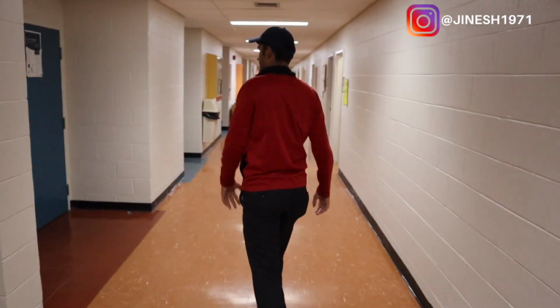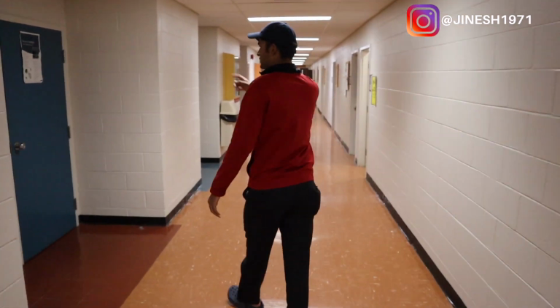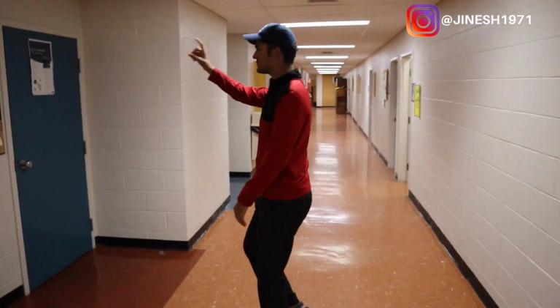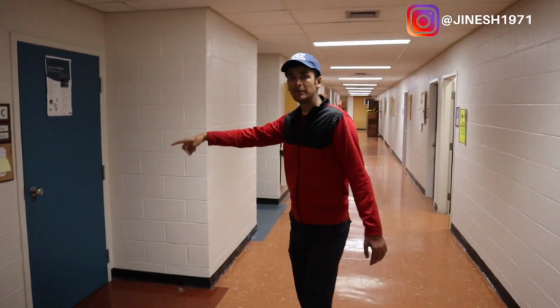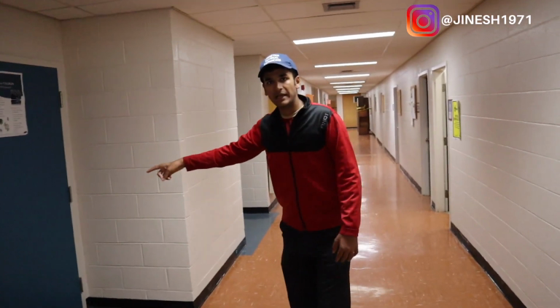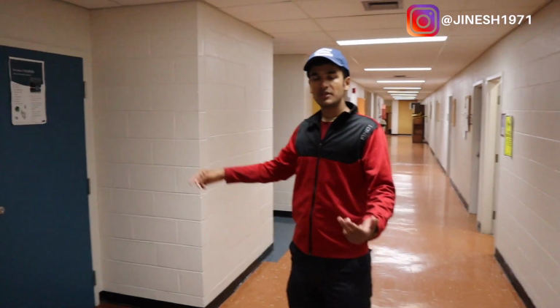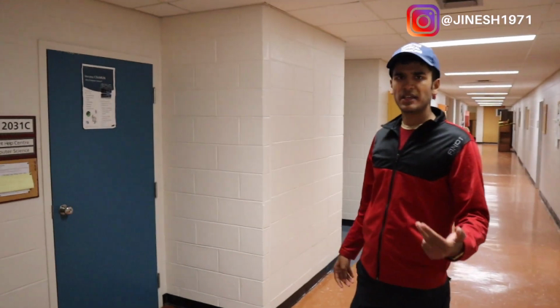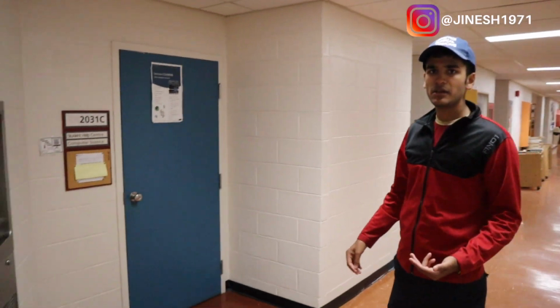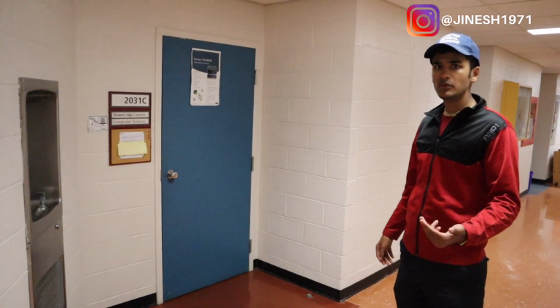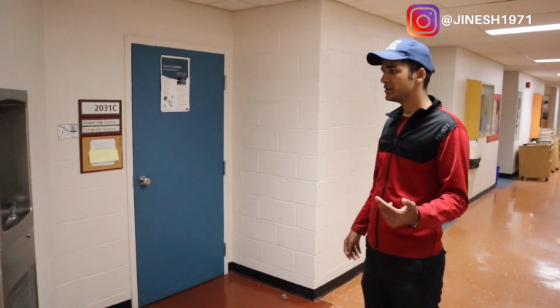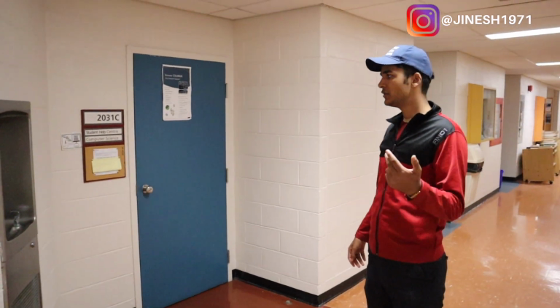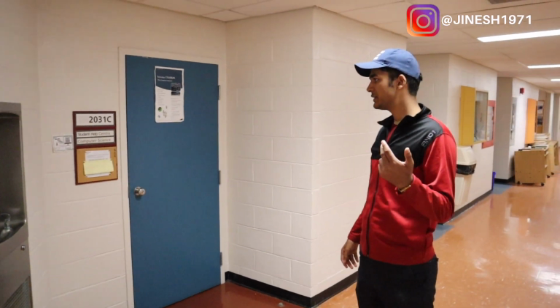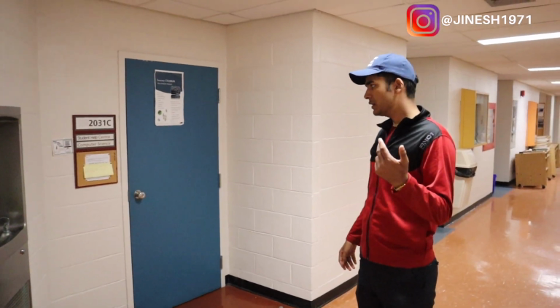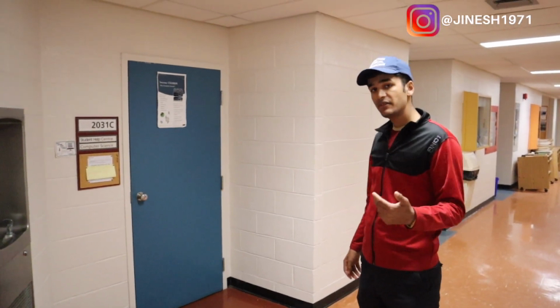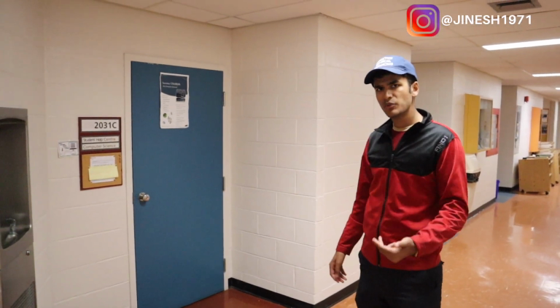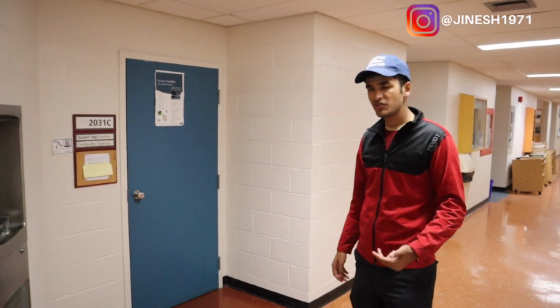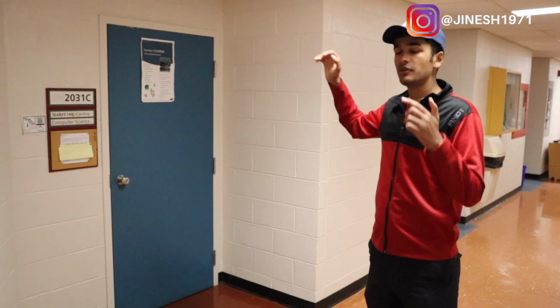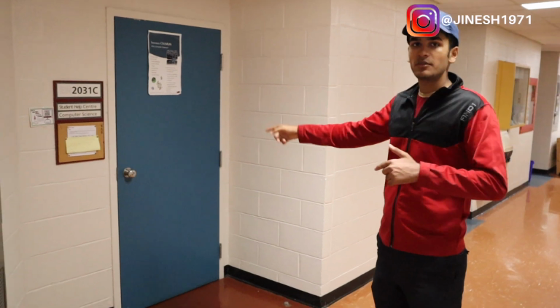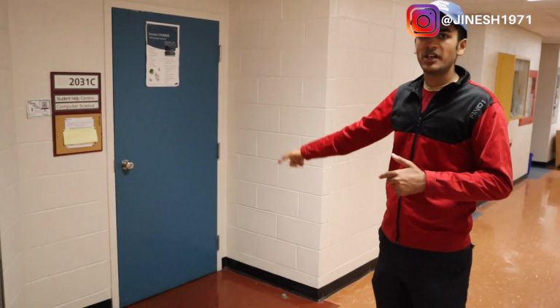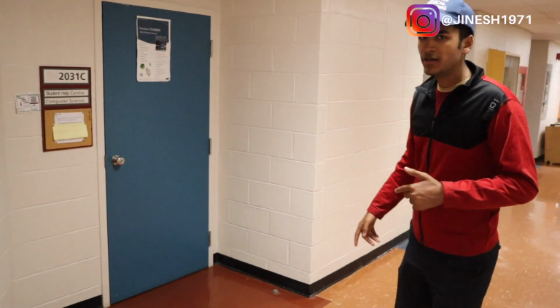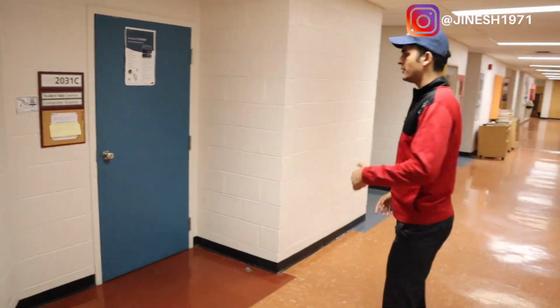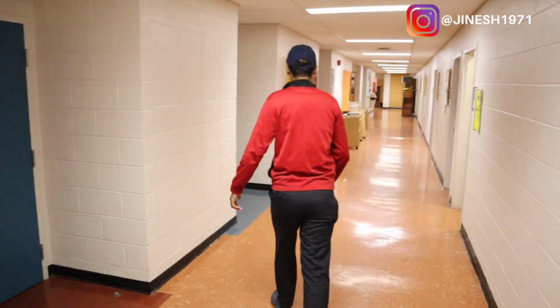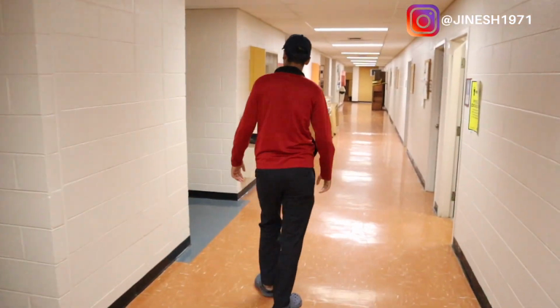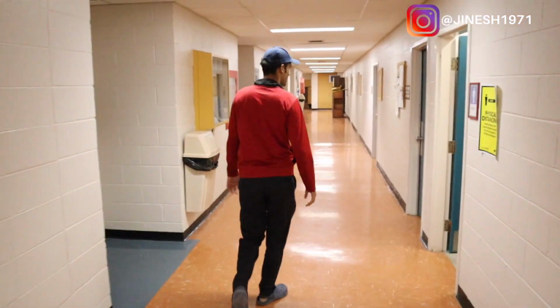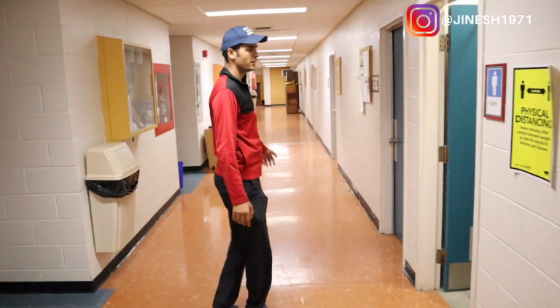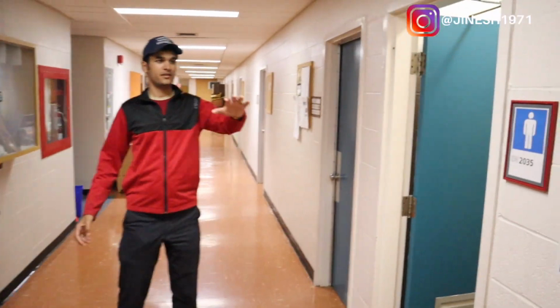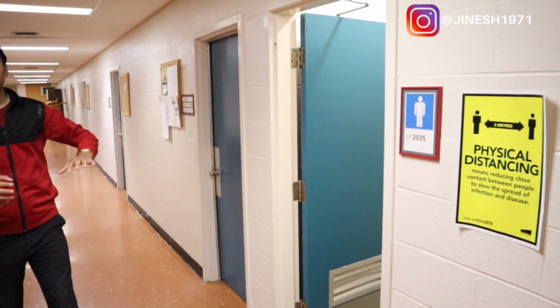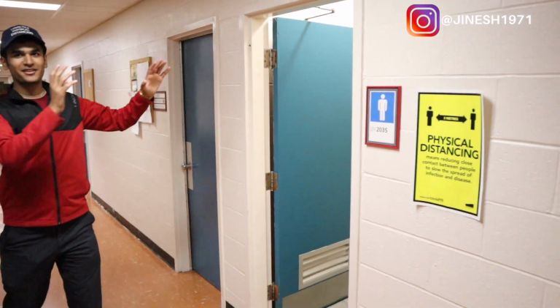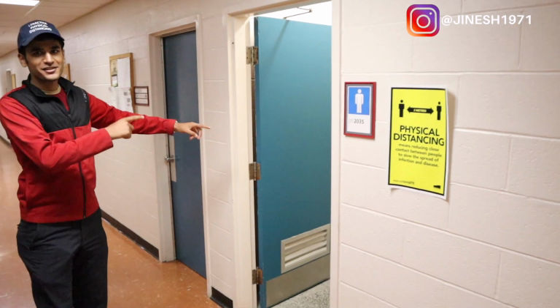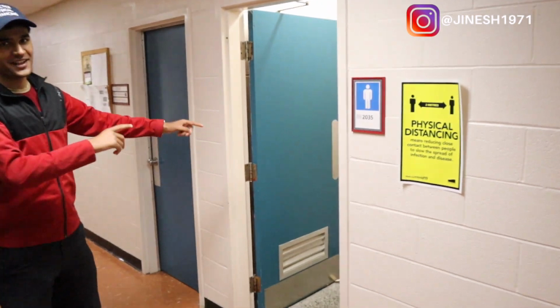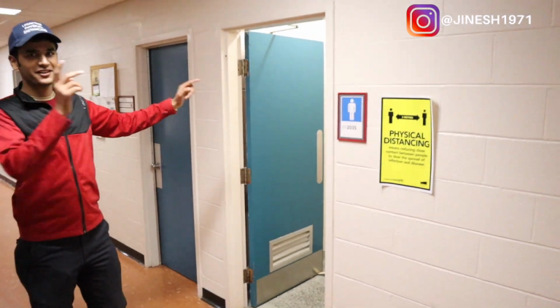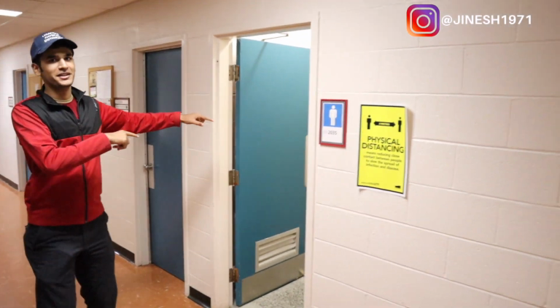This is the student help center, and in your second or third year, if you do well and get selected for a museum position, you can become a student guide. And these are the washrooms here that Syed loves to be in.